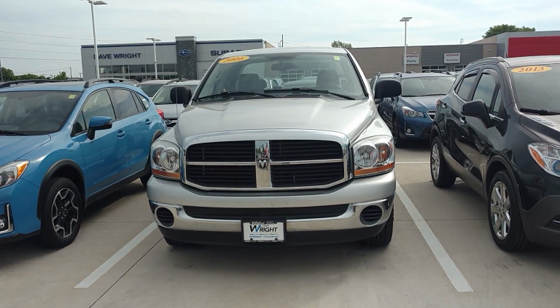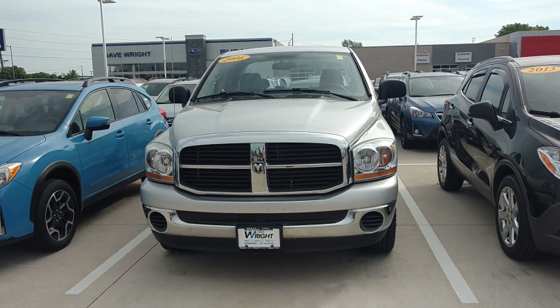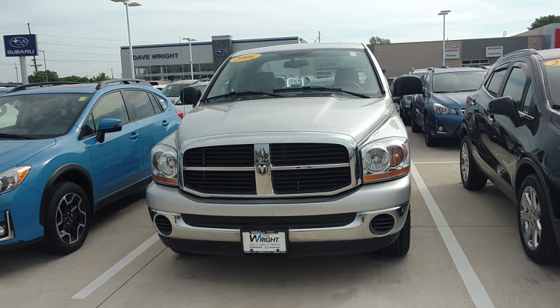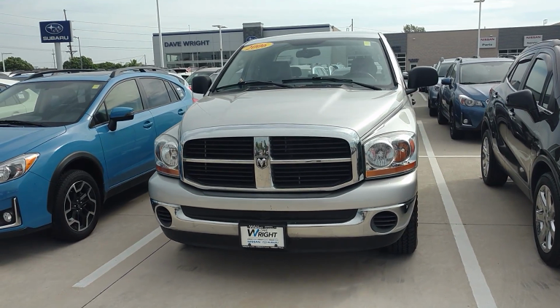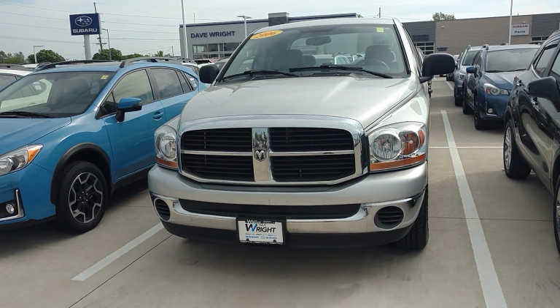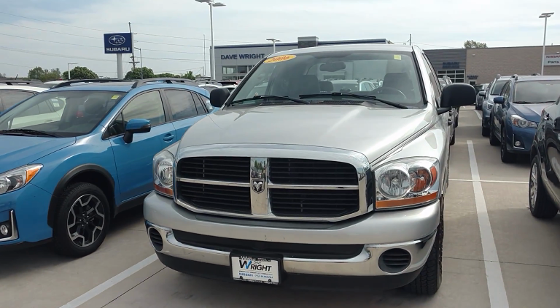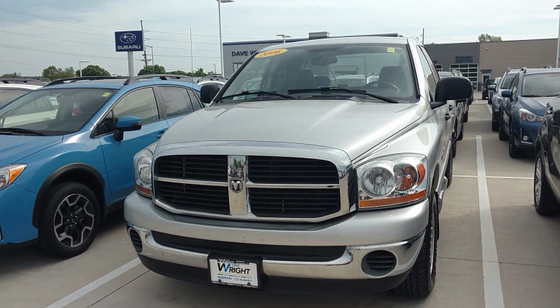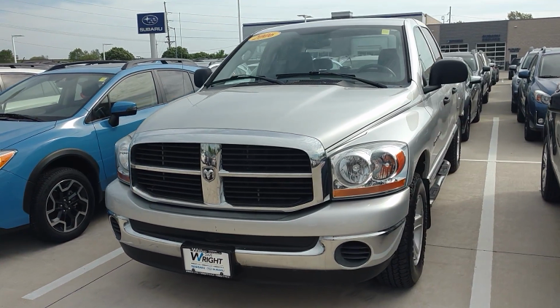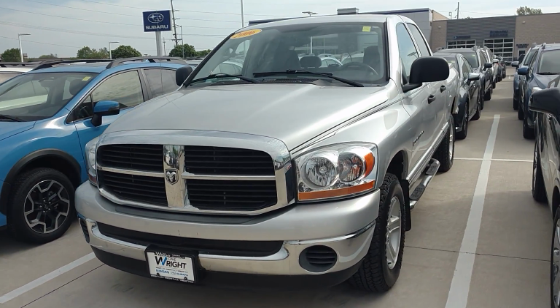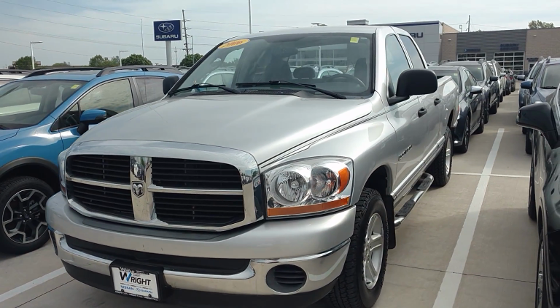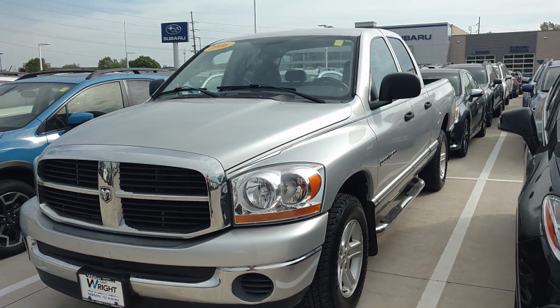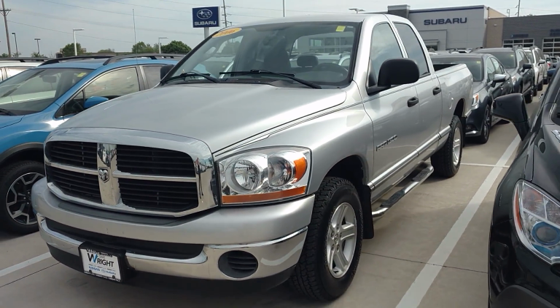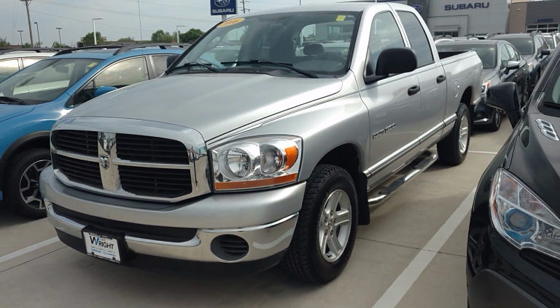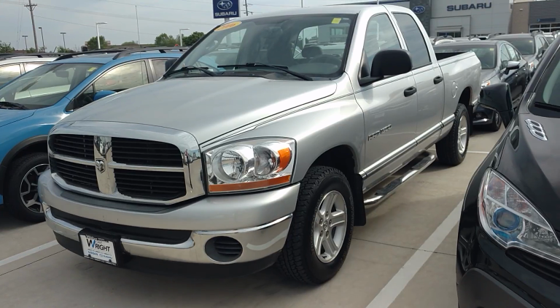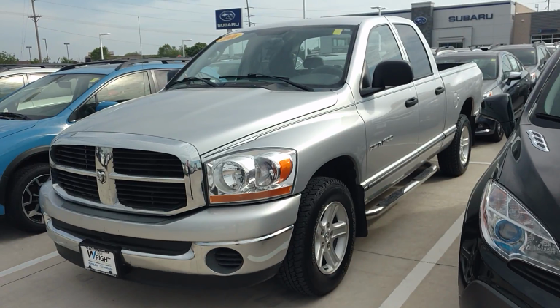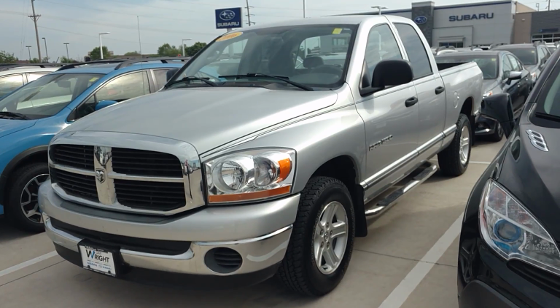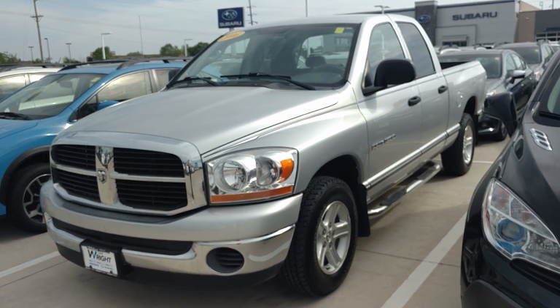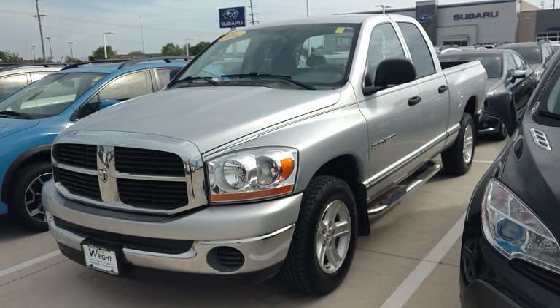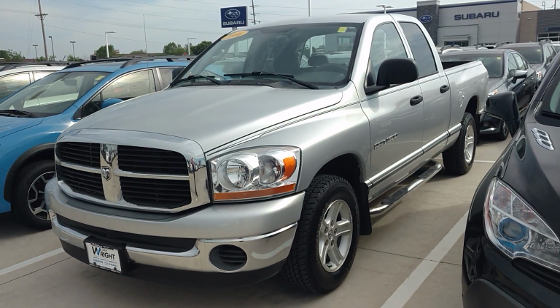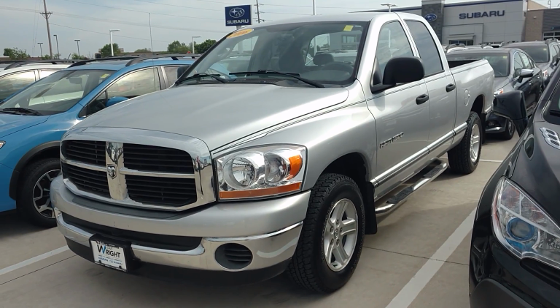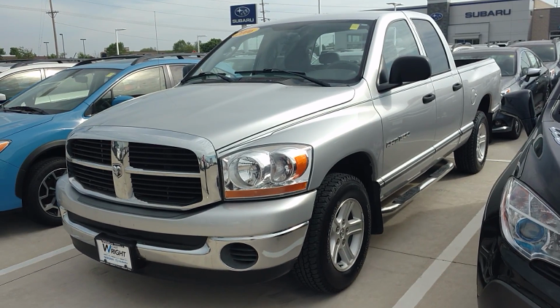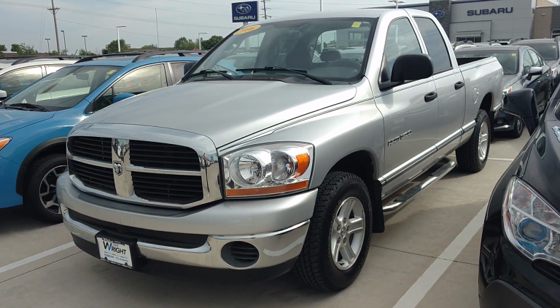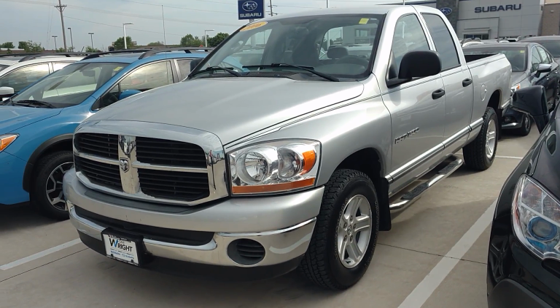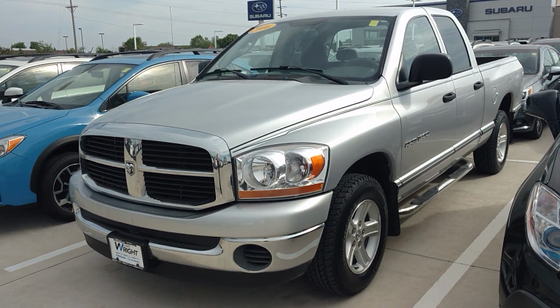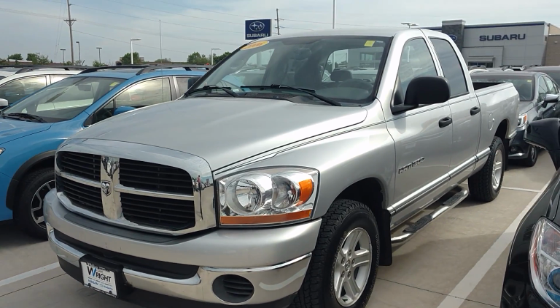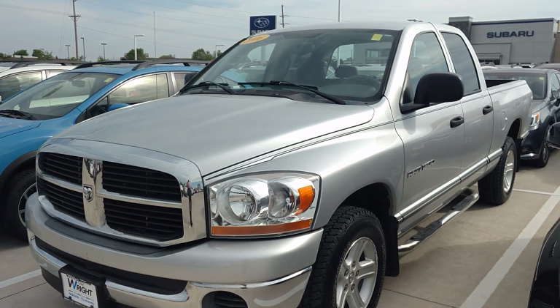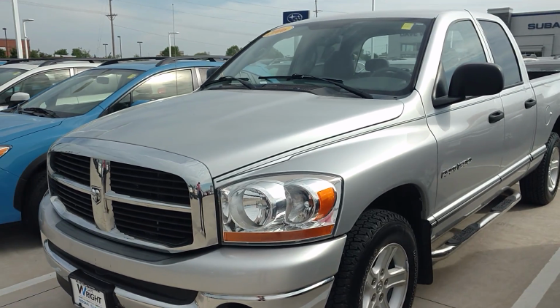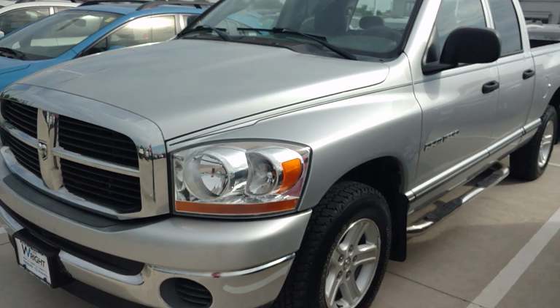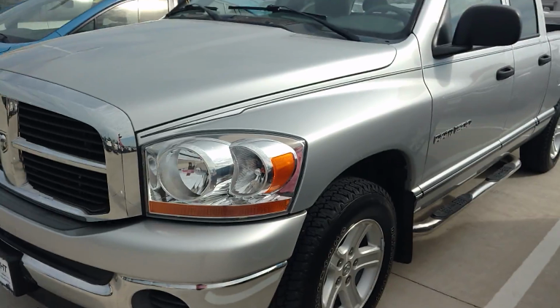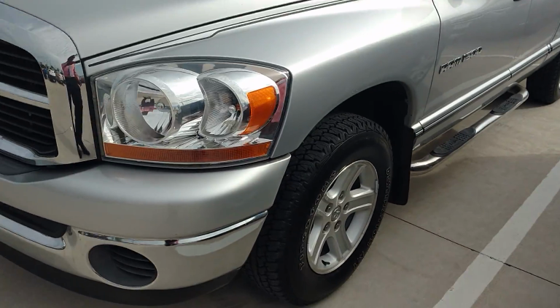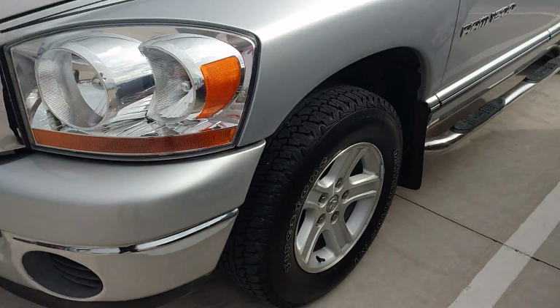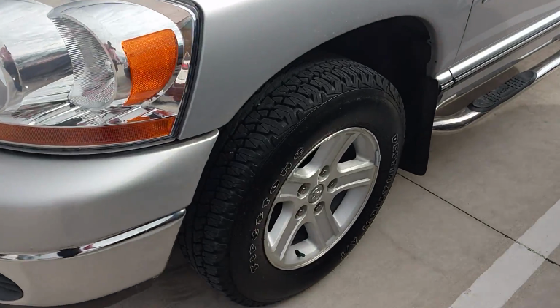Hey everyone, this is David Swift with DaveRideAuto, and this is the Quad Cab 2006 Dodge Ram SLT. This is rear wheel drive.